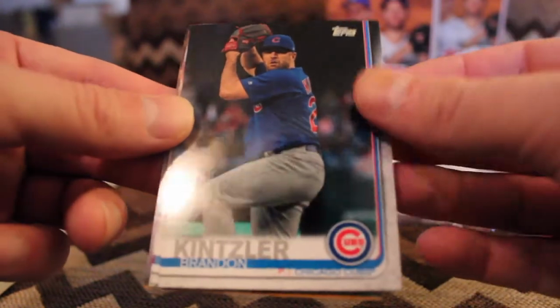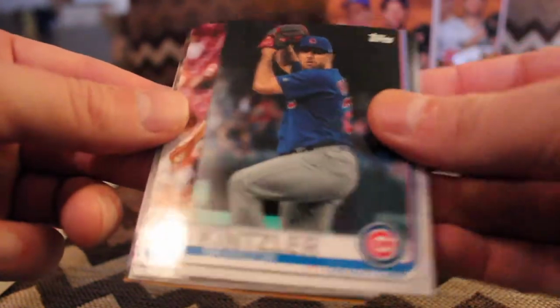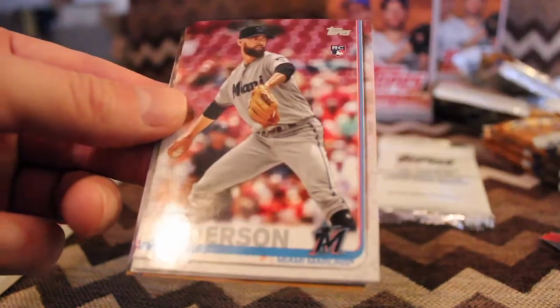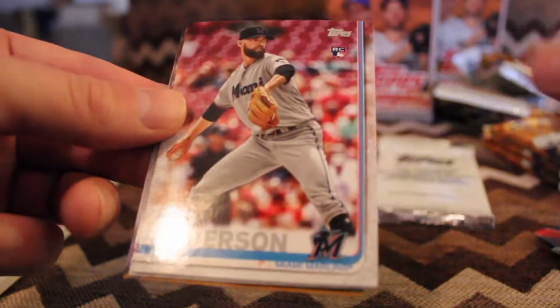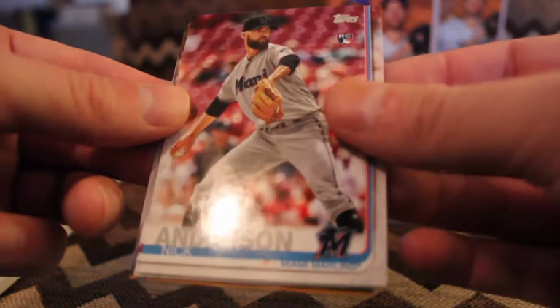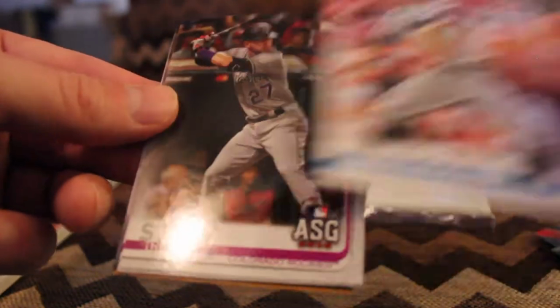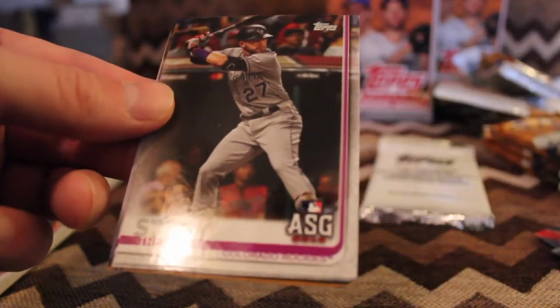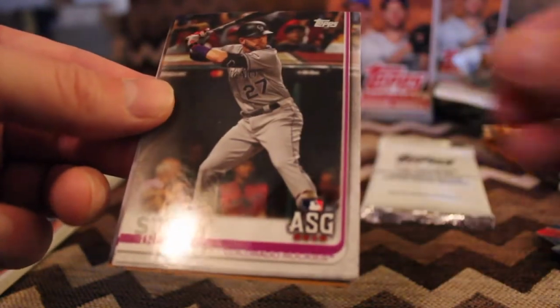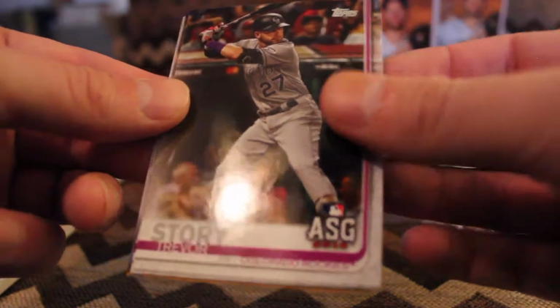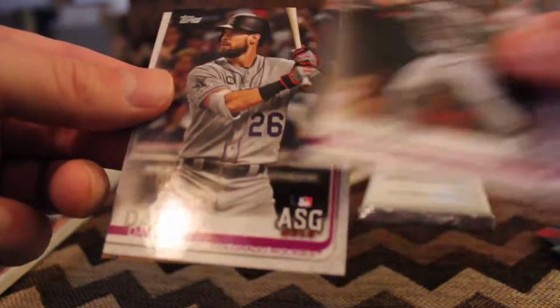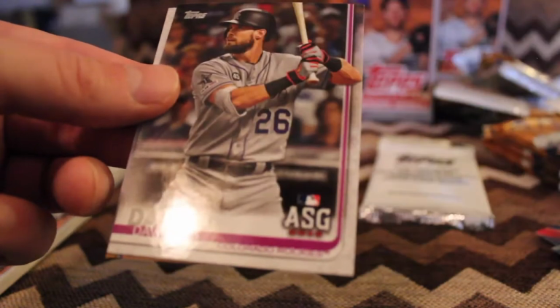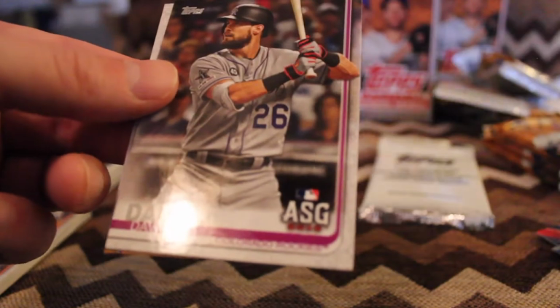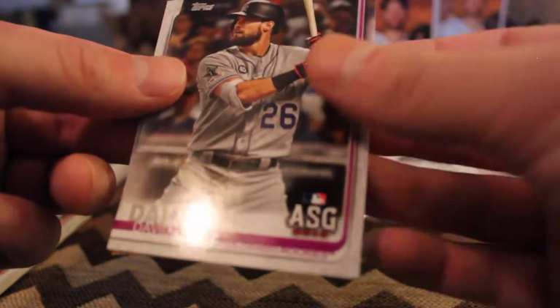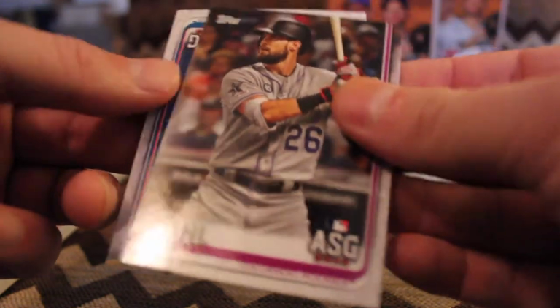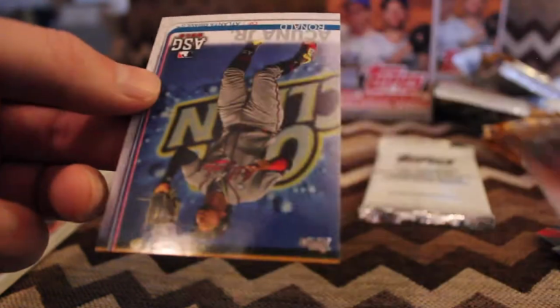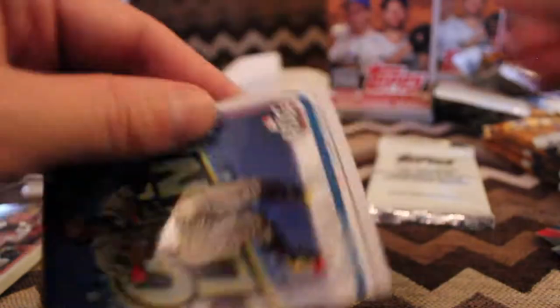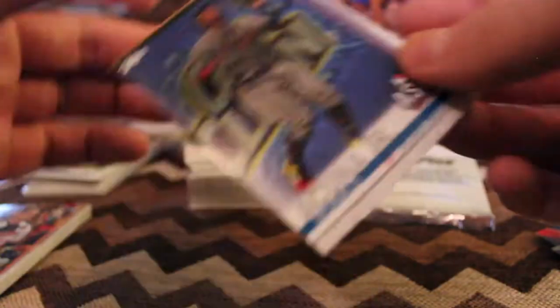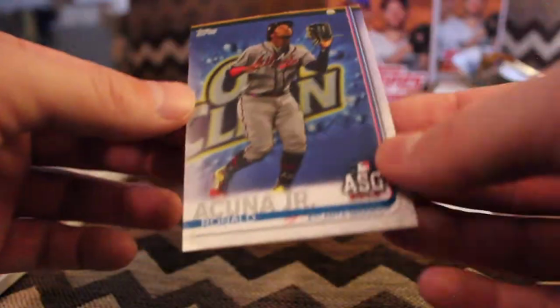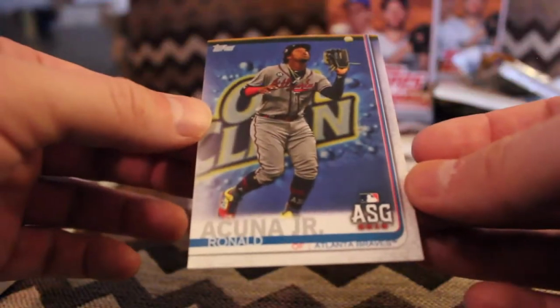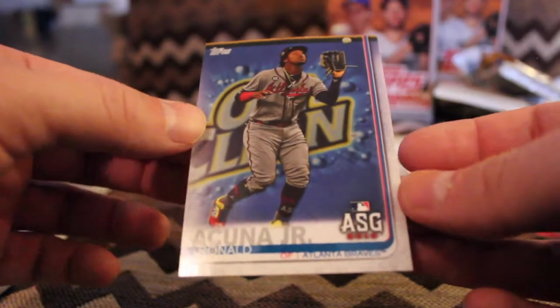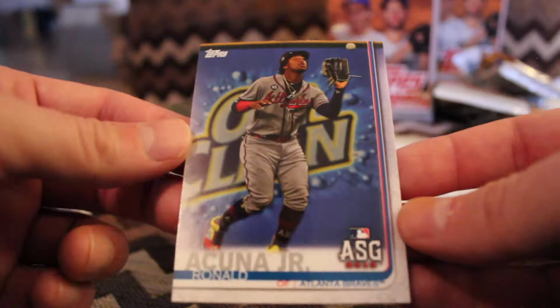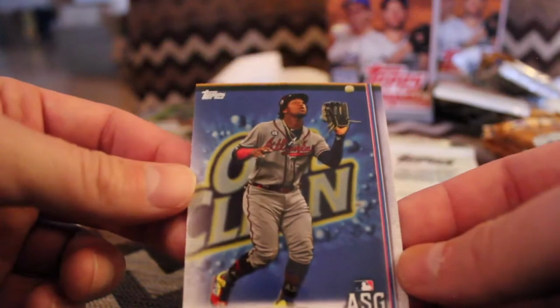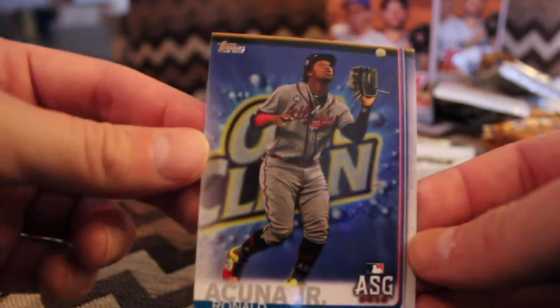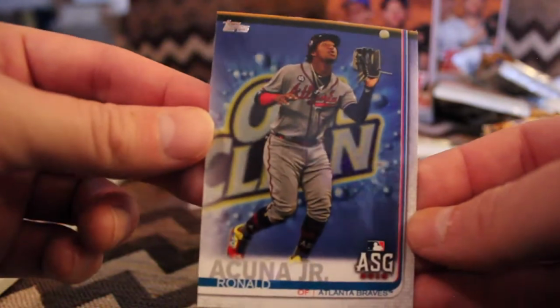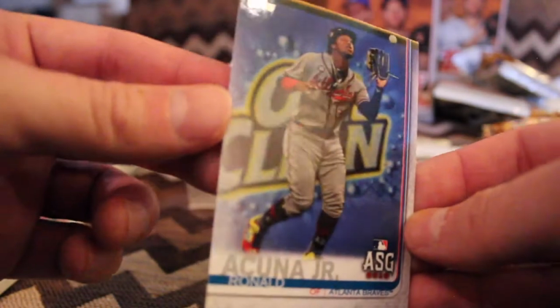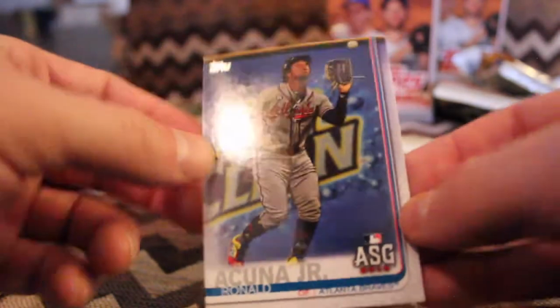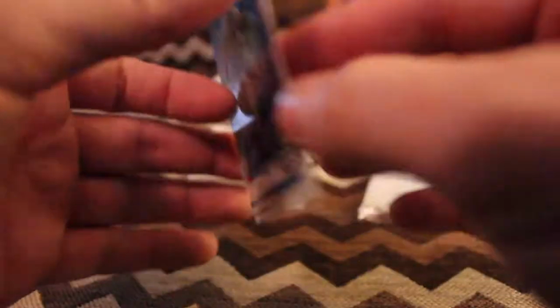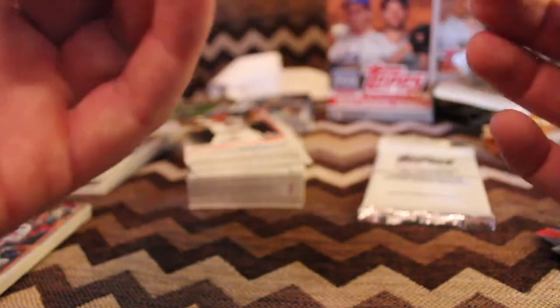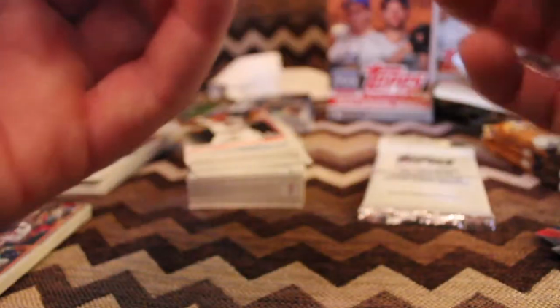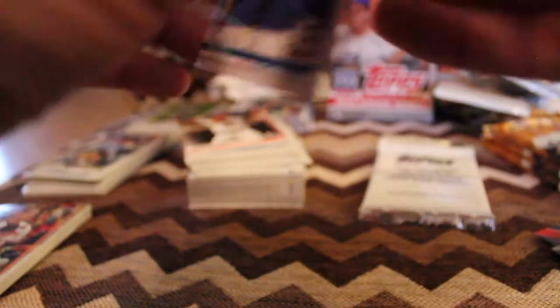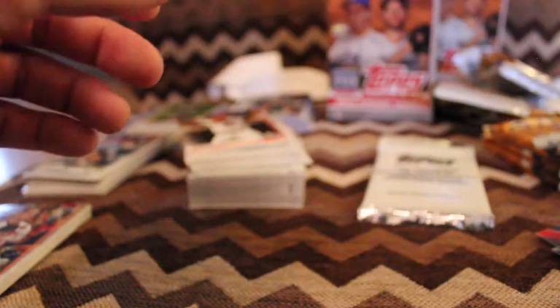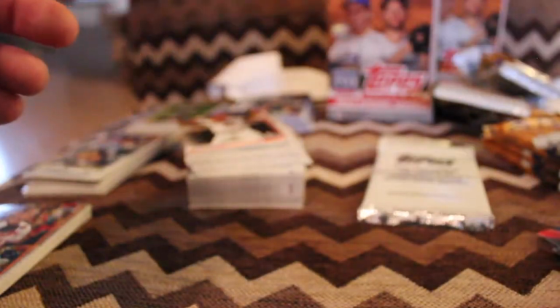Brandon Kintzler — speaking of the Cubs. Nick Anderson, rookie card. Trevor Story, all-star. David Dahl, all-star. And we have an Acuna Jr. all-star card — that's cool, almost looks like a parallel, there's just so much blue in it.